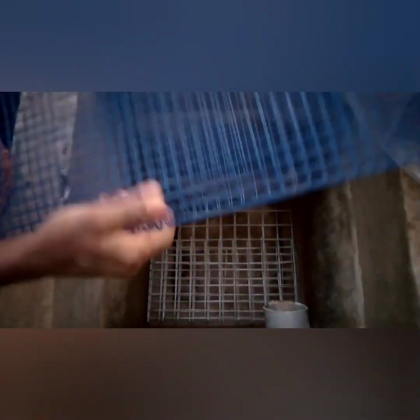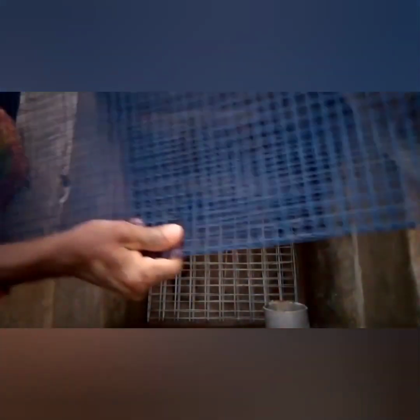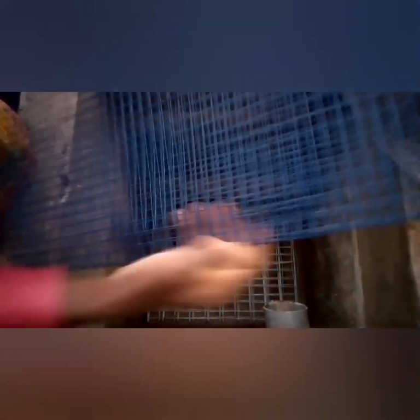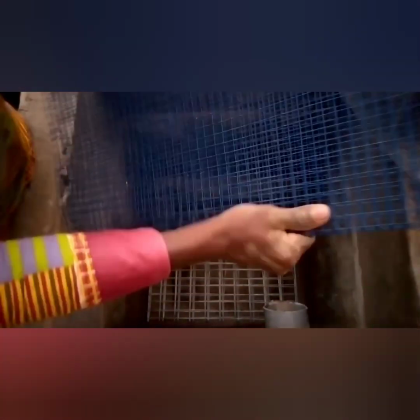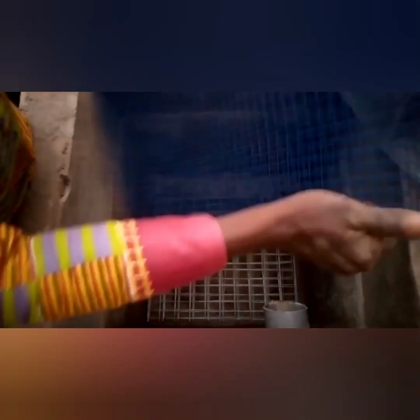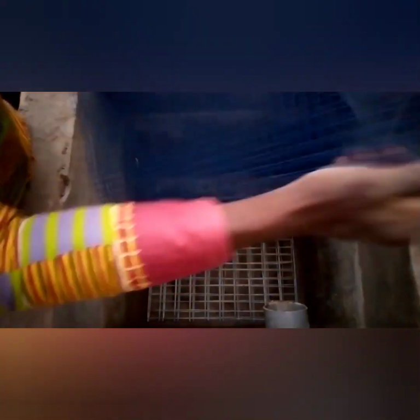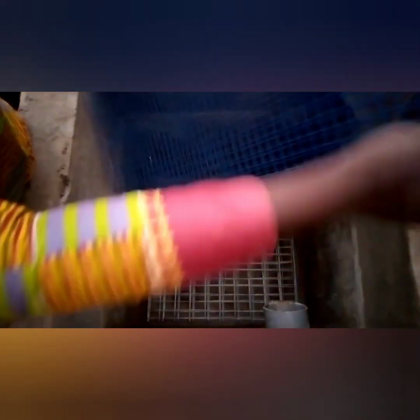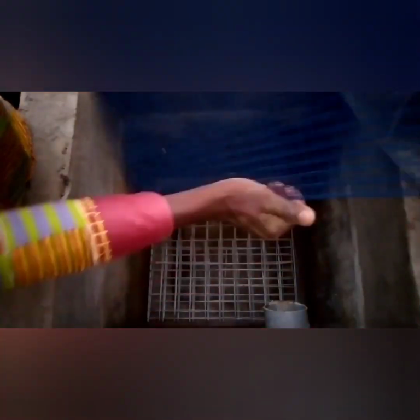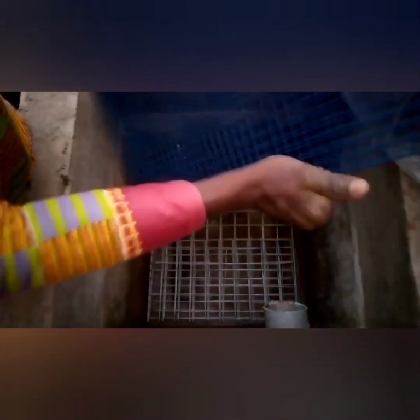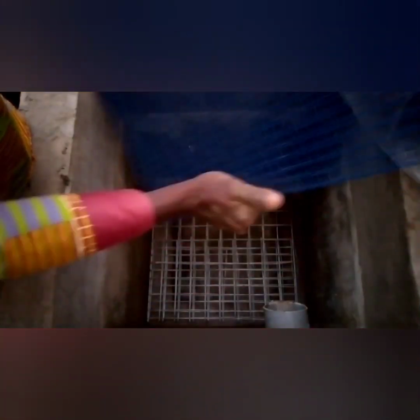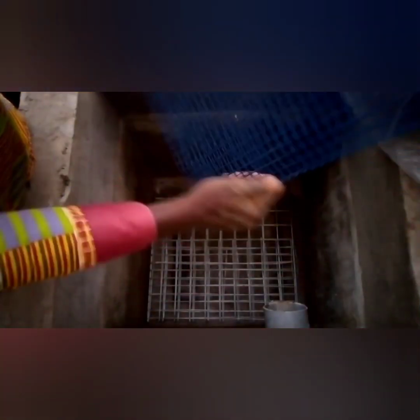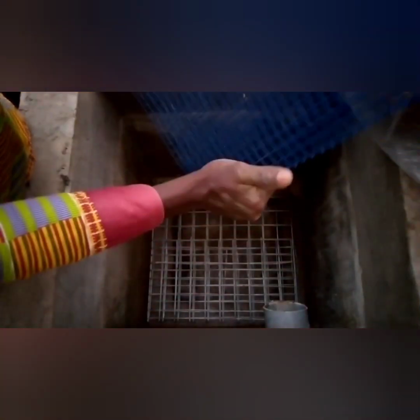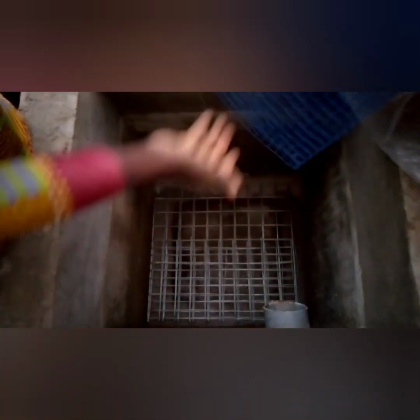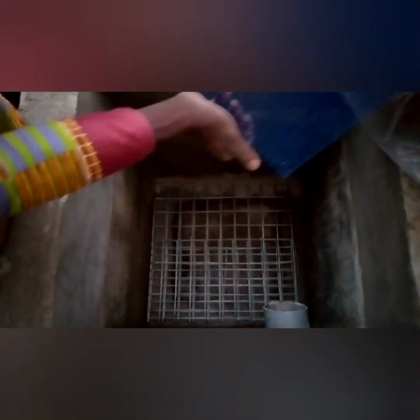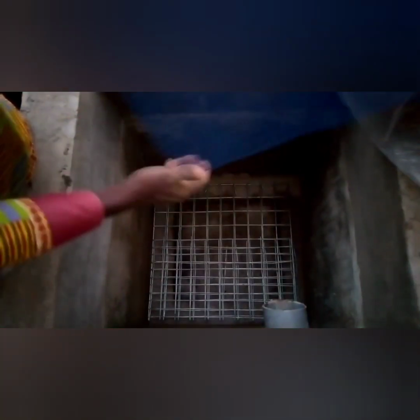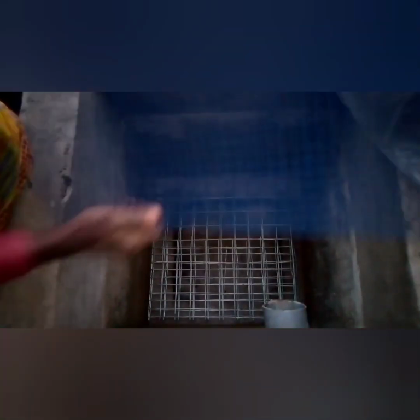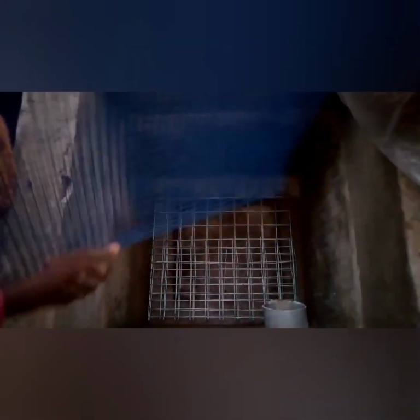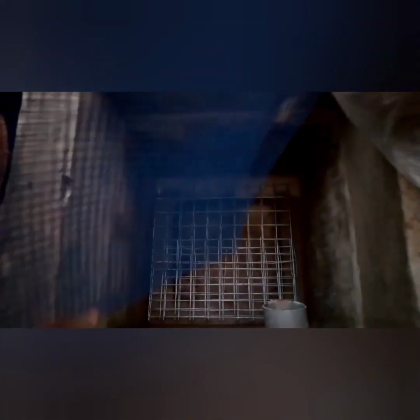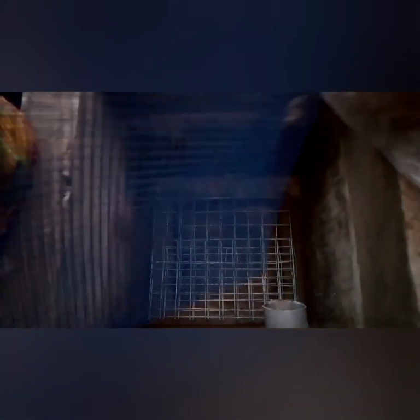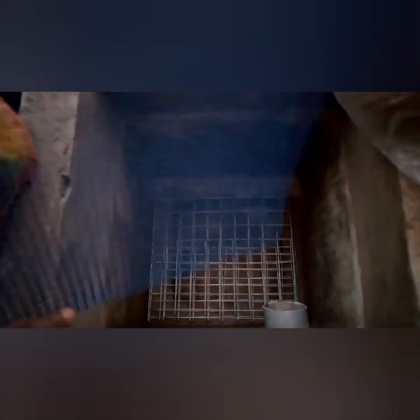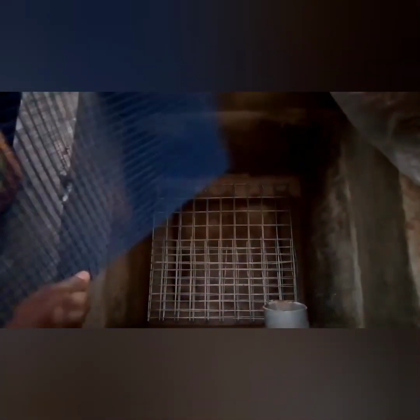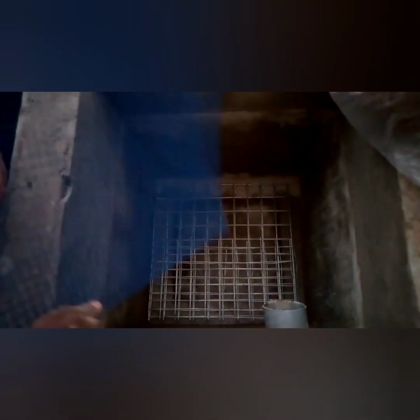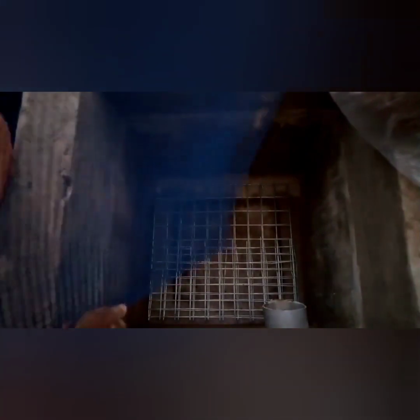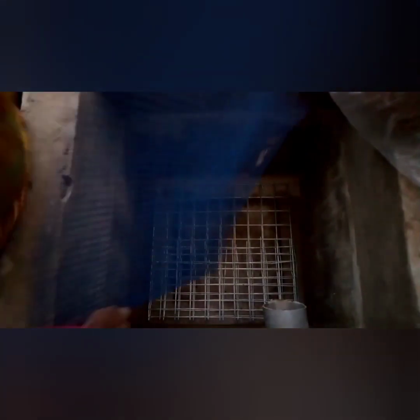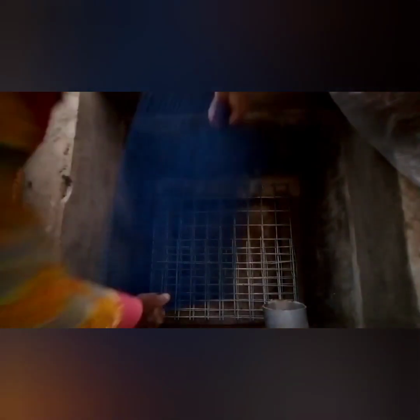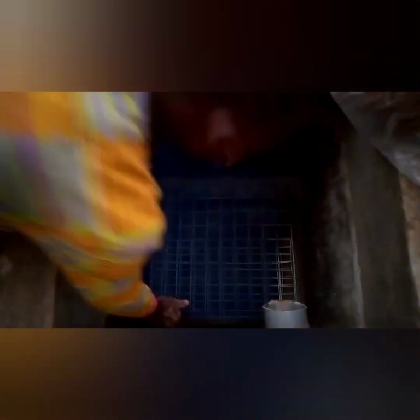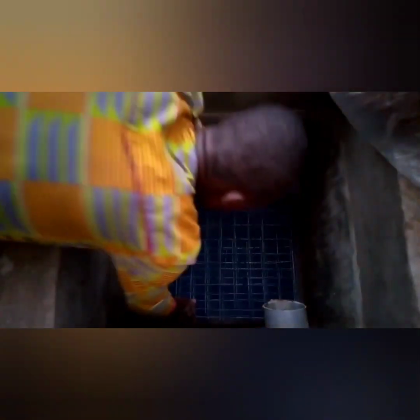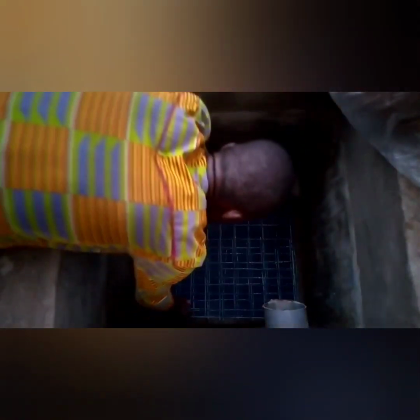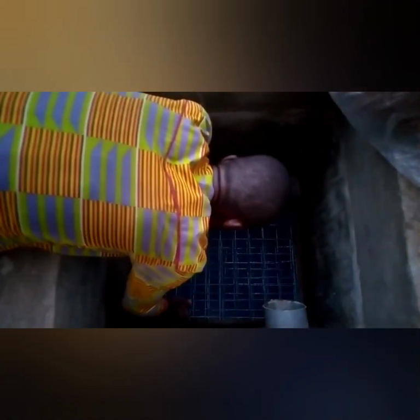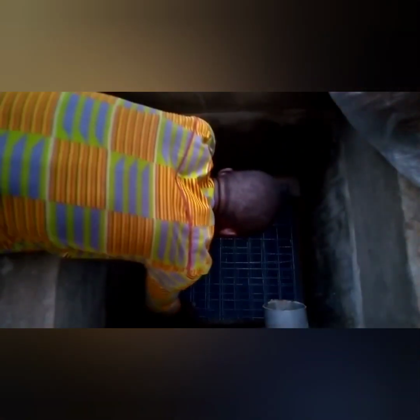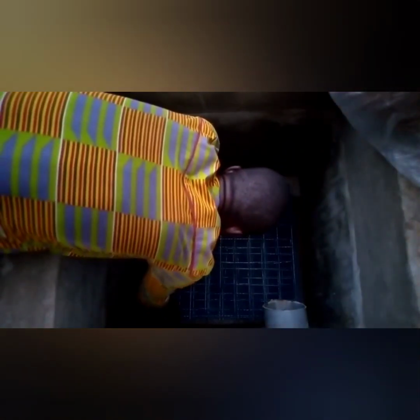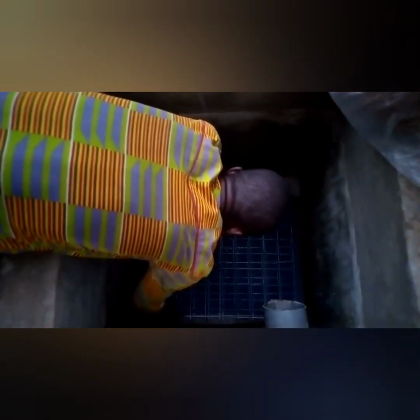You need to fold it this way very, very nicely and then place it on top of the first wire mesh layer.